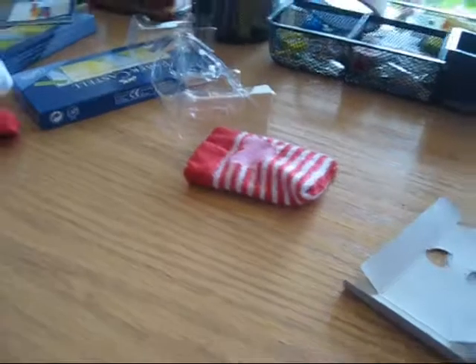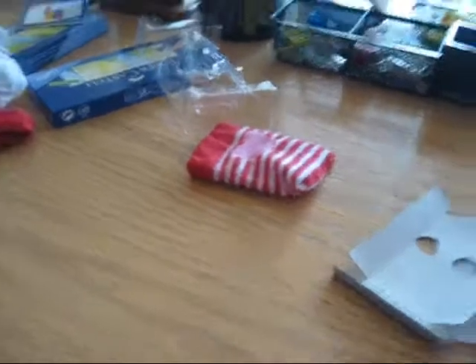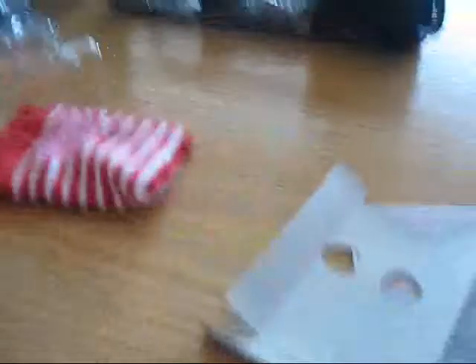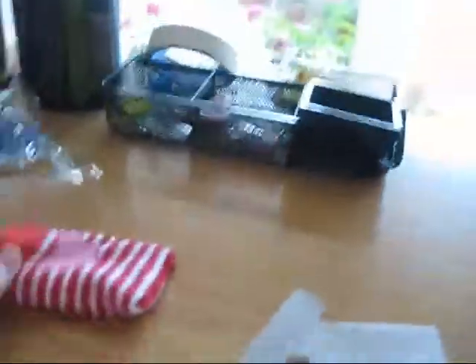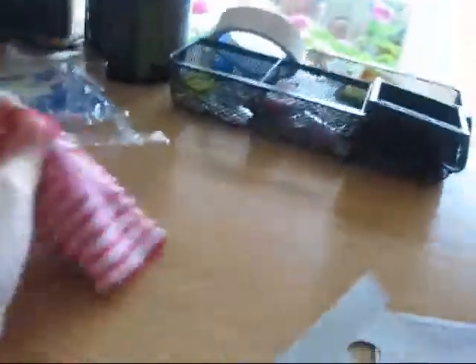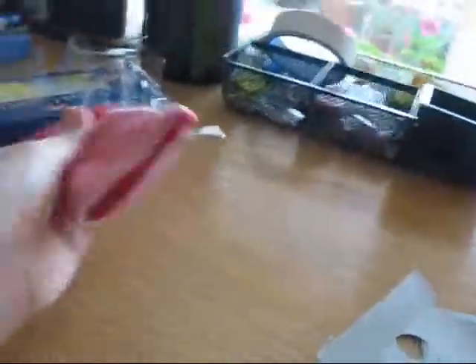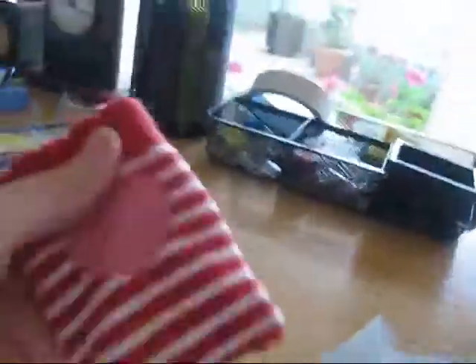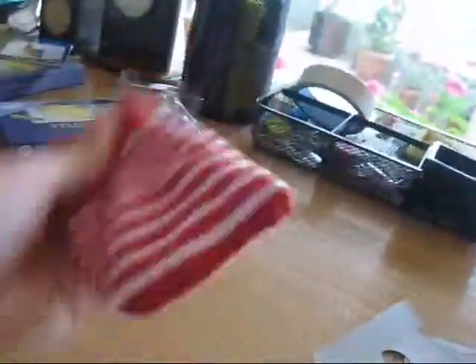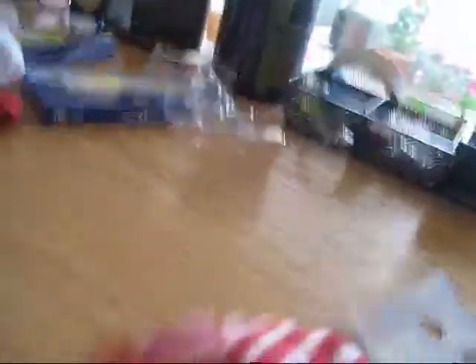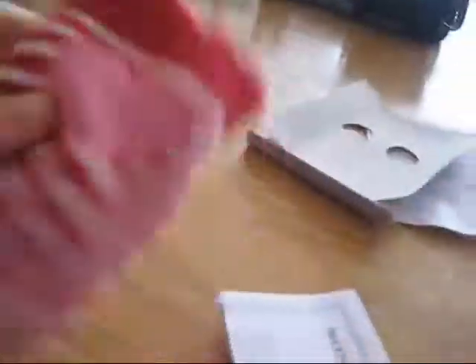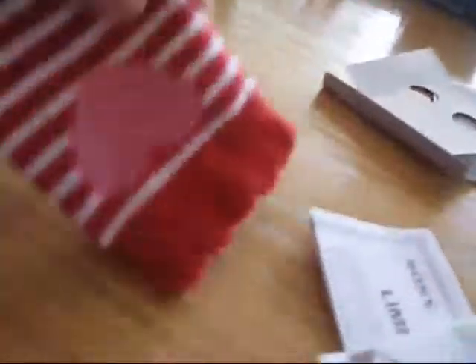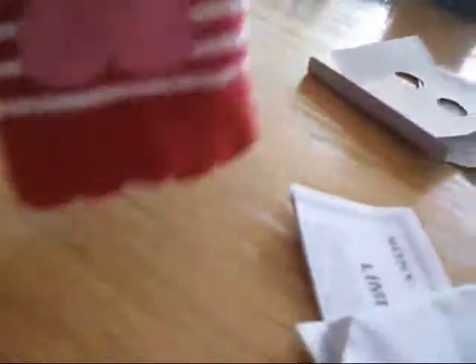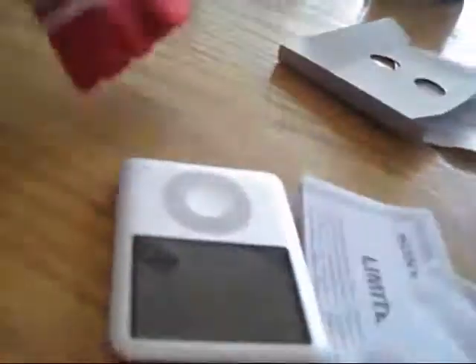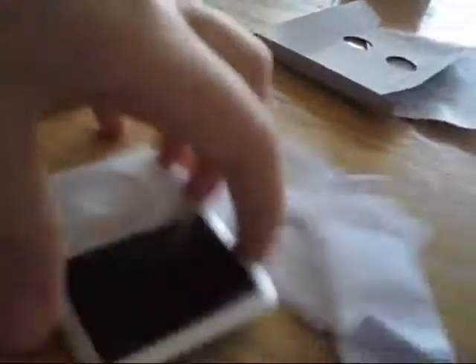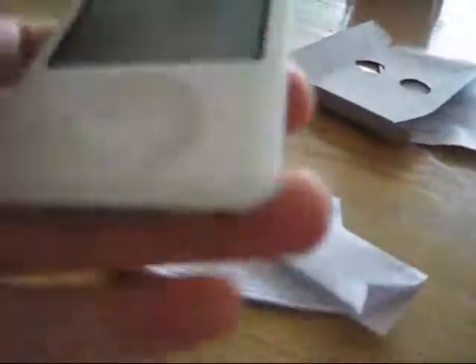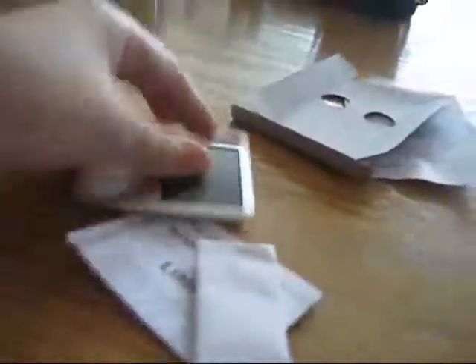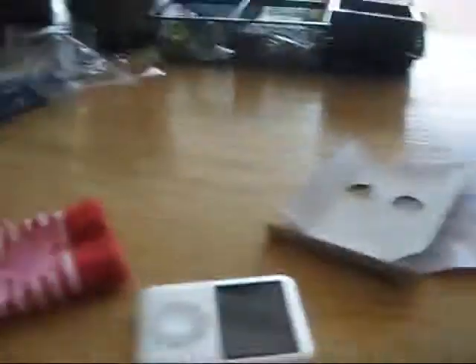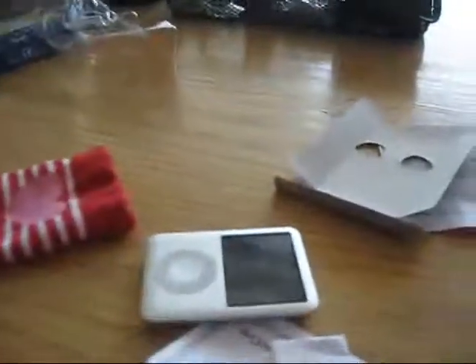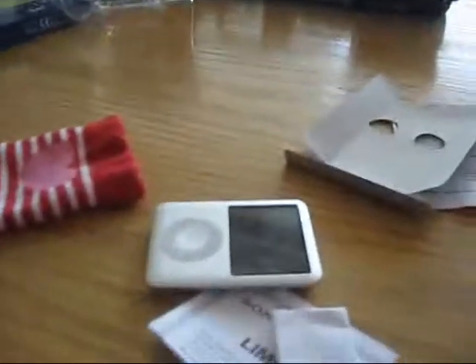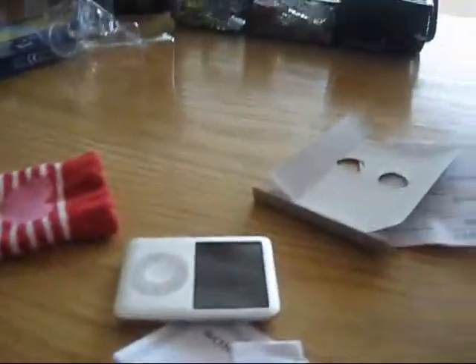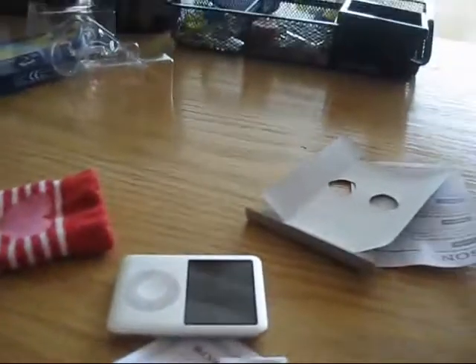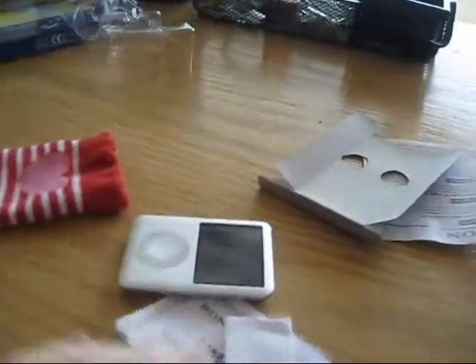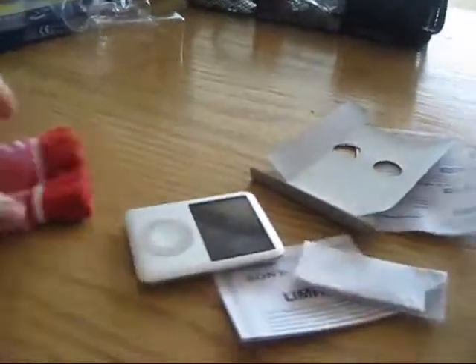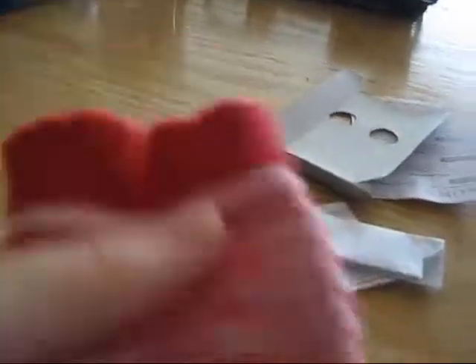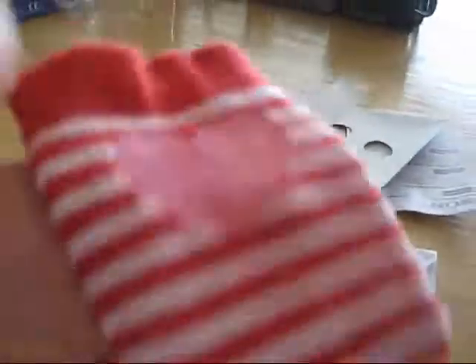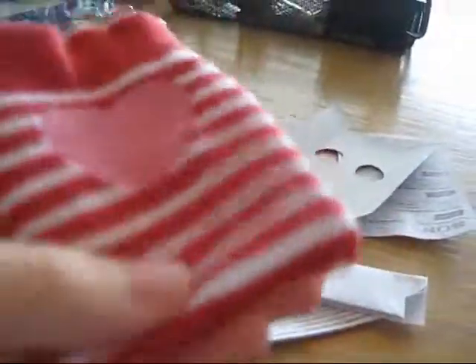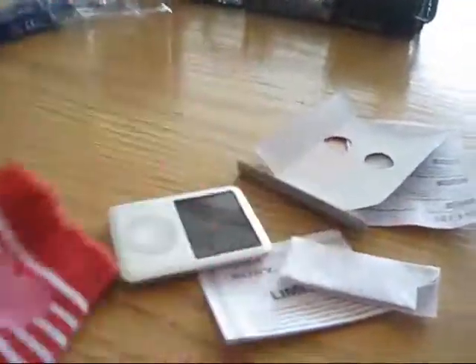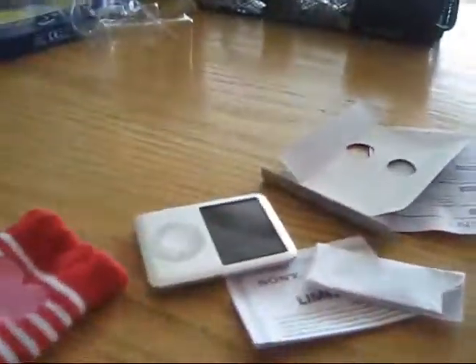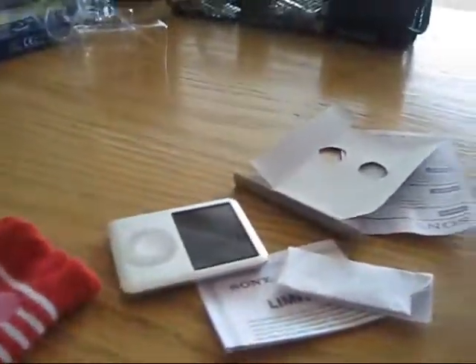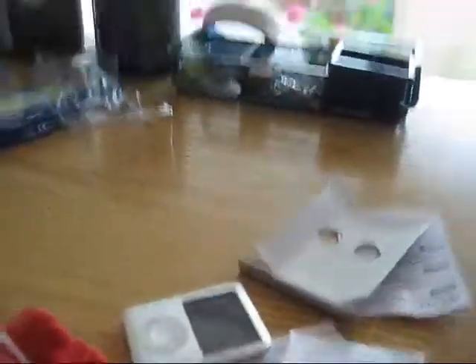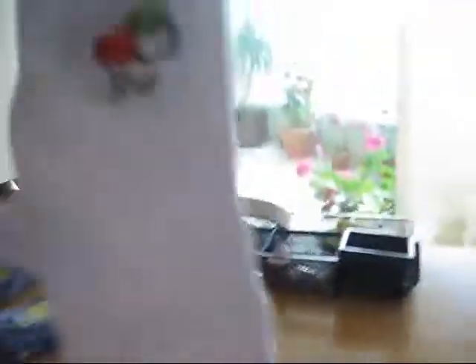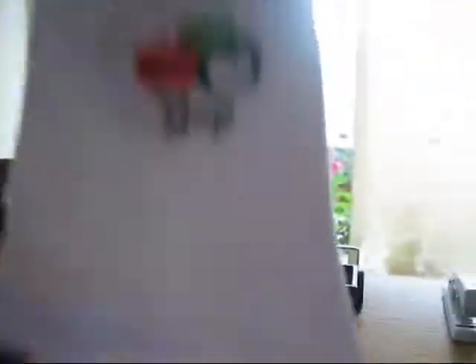Hello guys, here I'm going to show you how to make pieces like this. It's for iPods, cell phones, or computer players. They're really nice and you can make them out of socks.